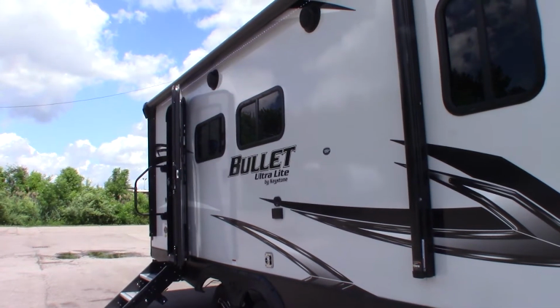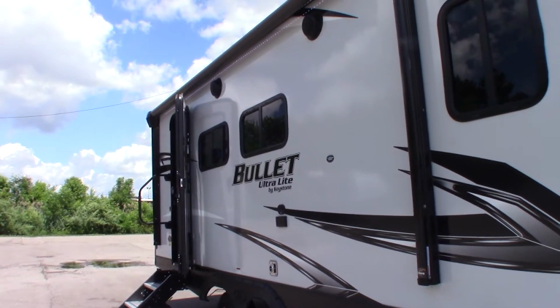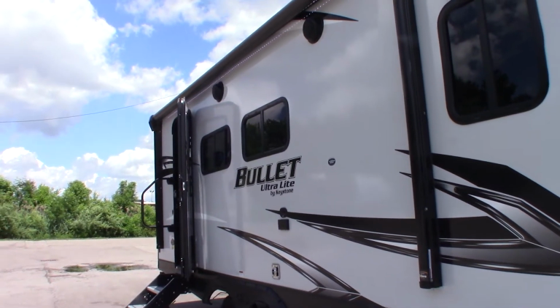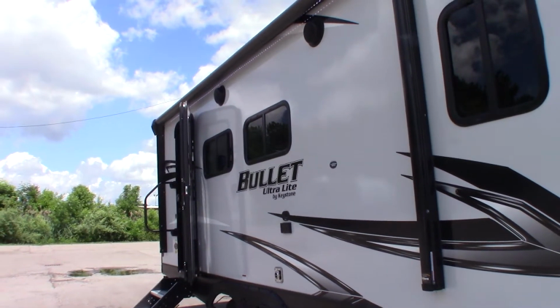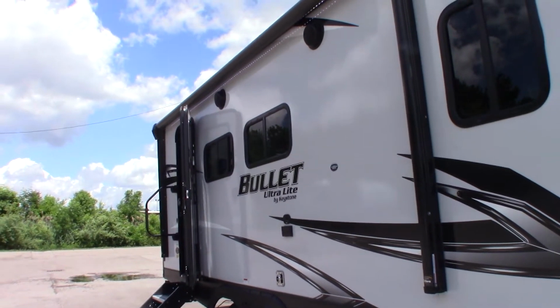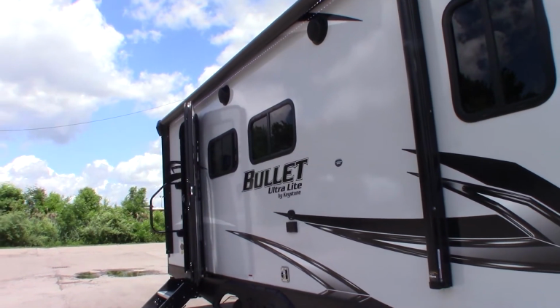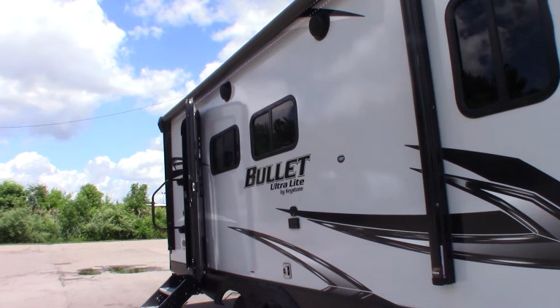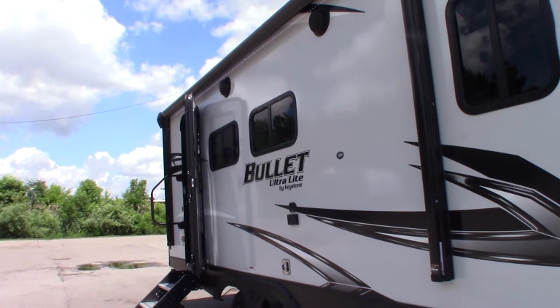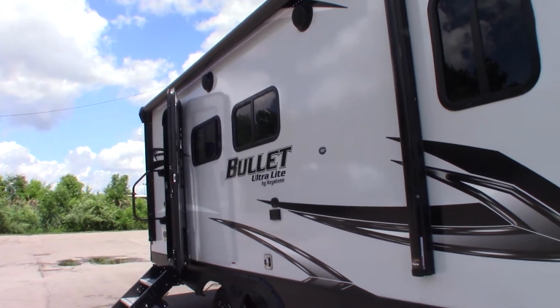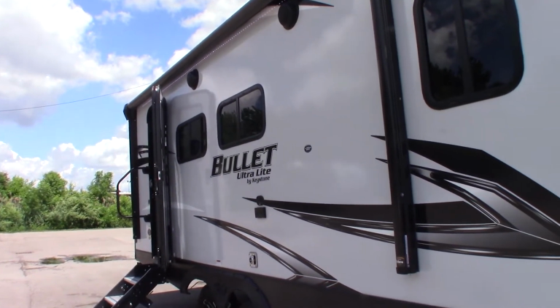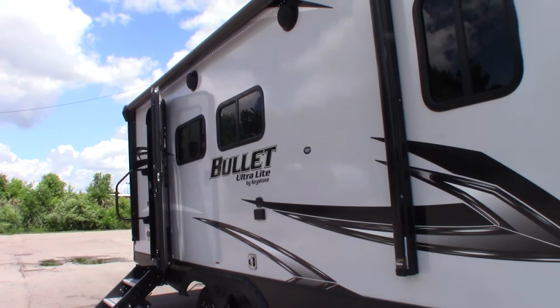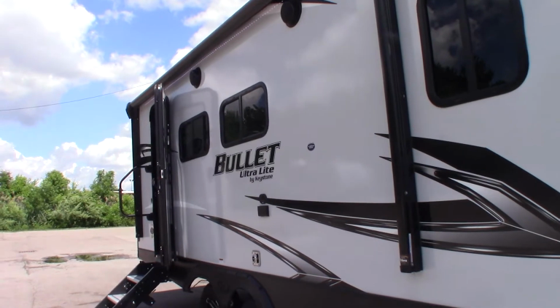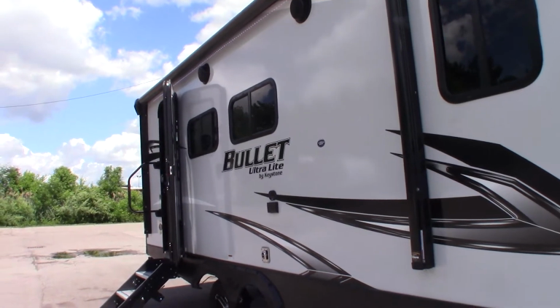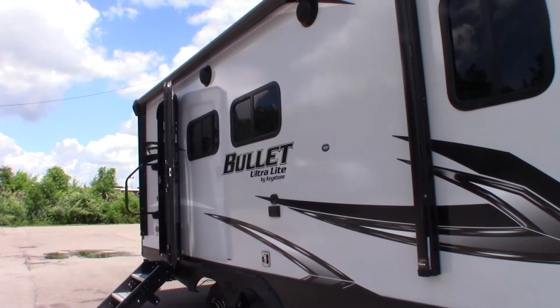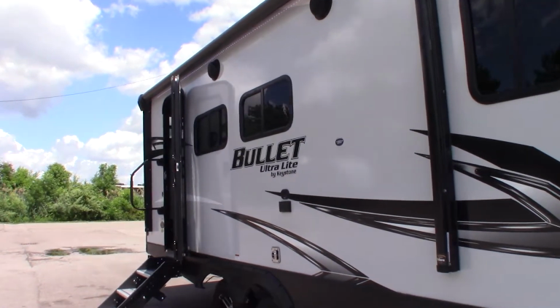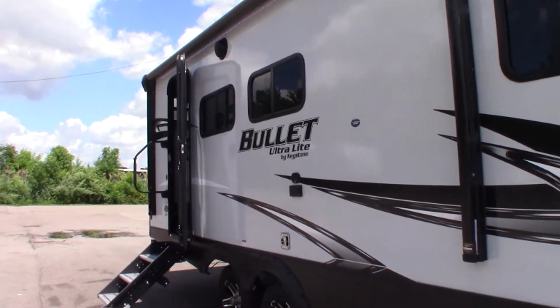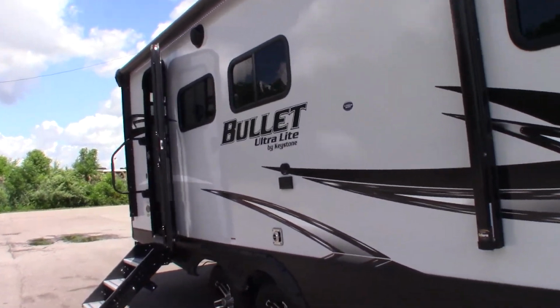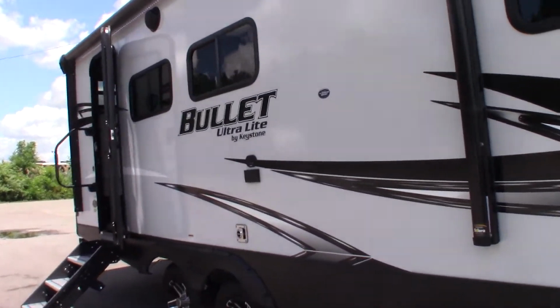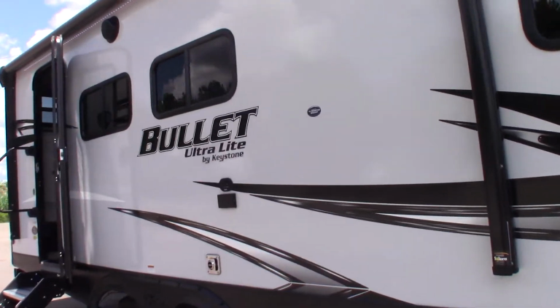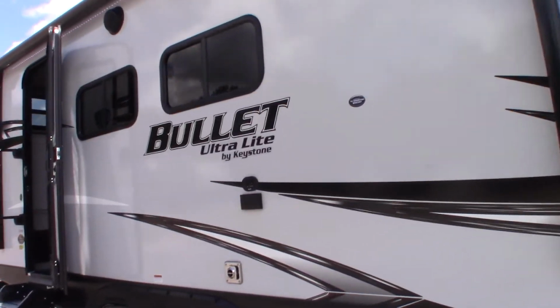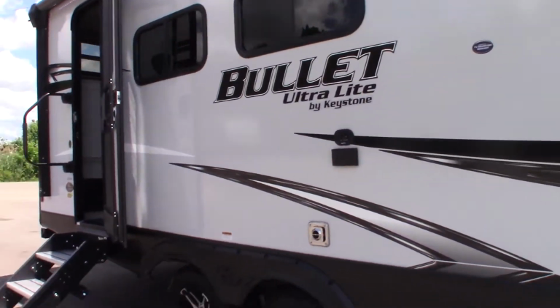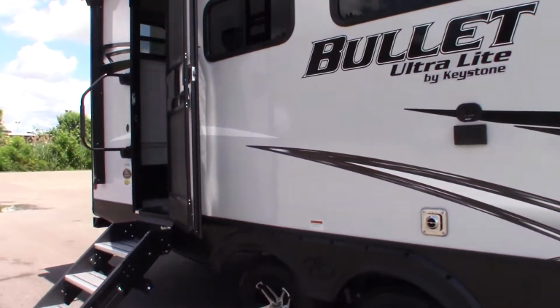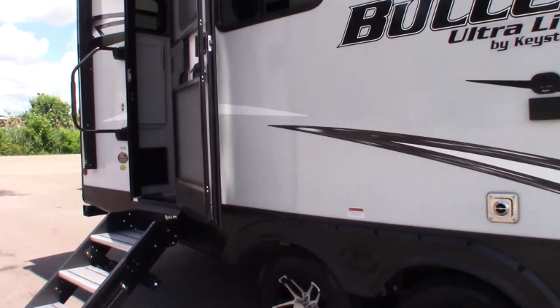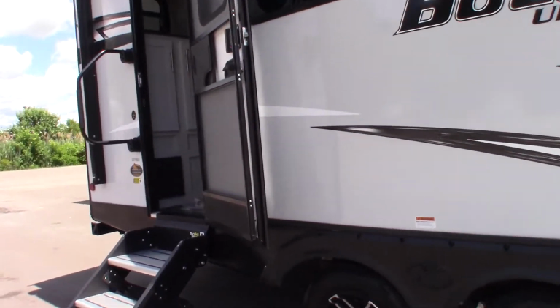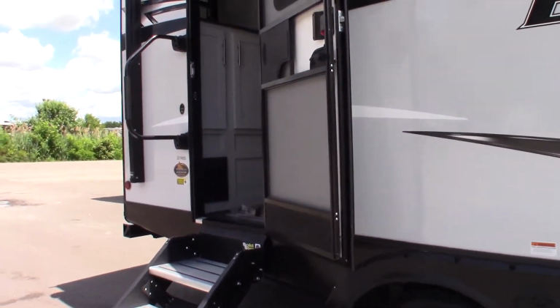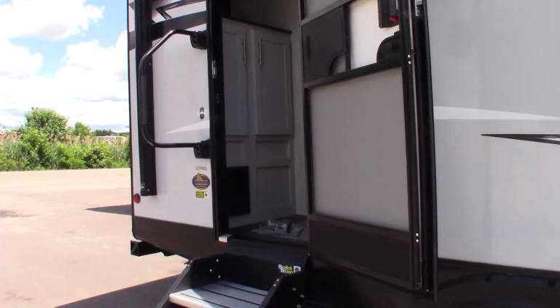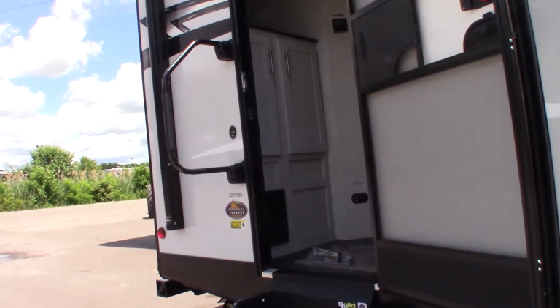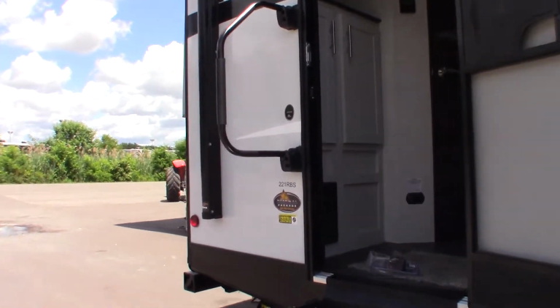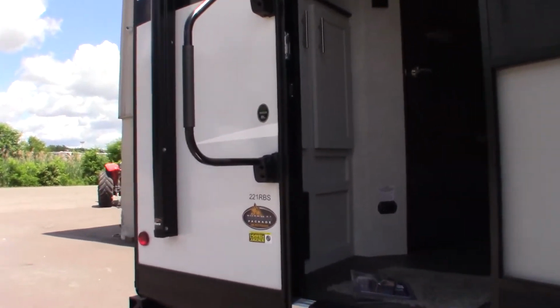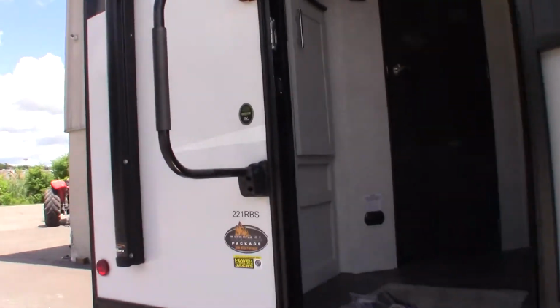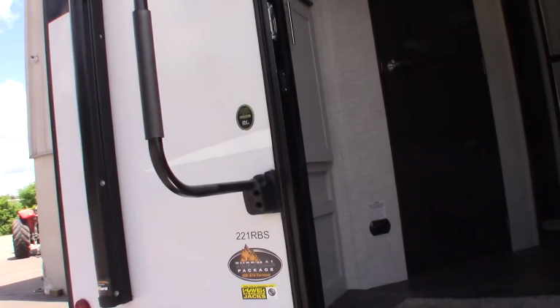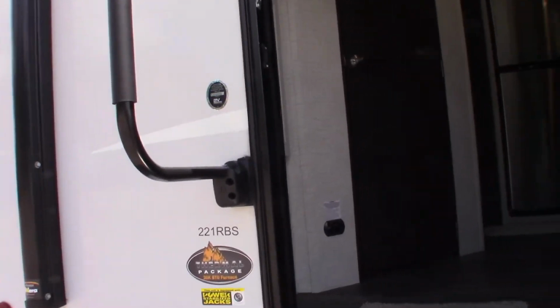This is Carl at National RV Detroit and I'm going to walk you through this 2021 Keystone Bullitt Ultralight, Model 221 RBS.